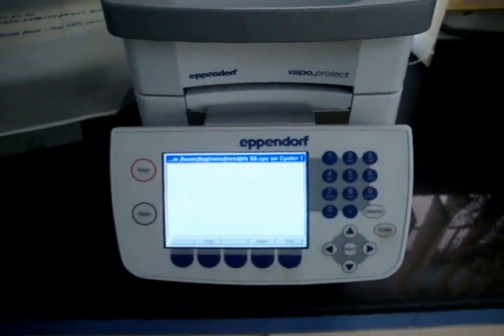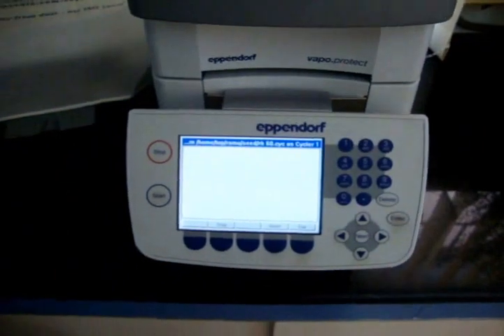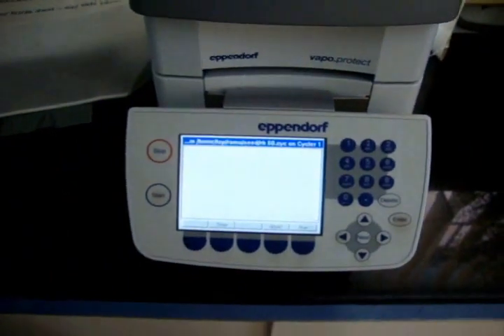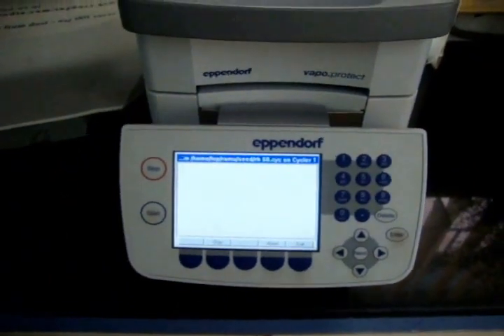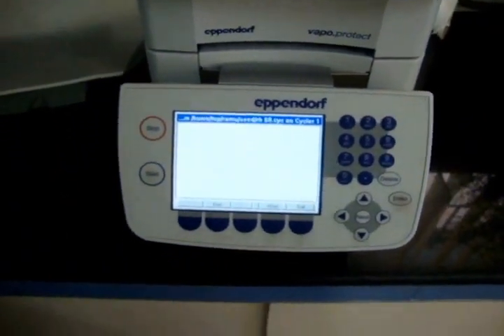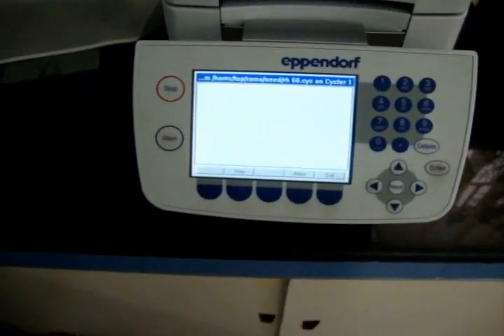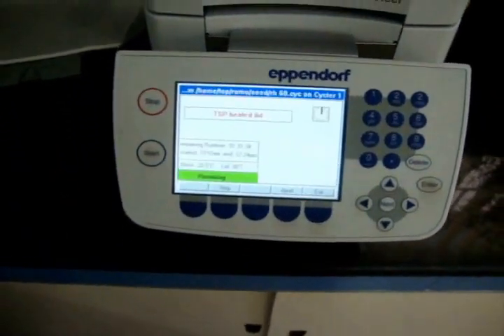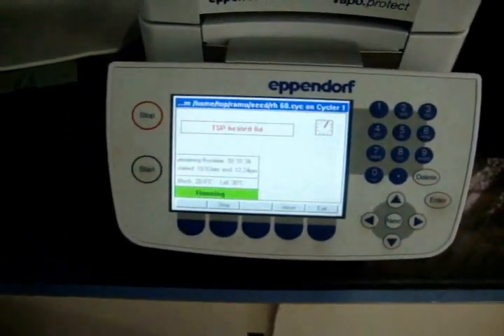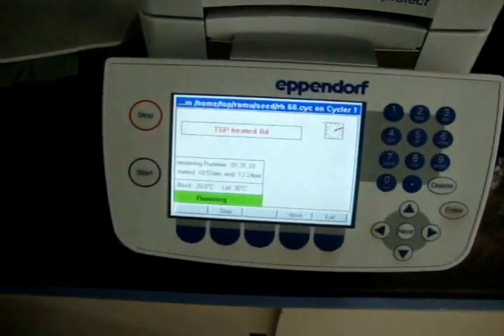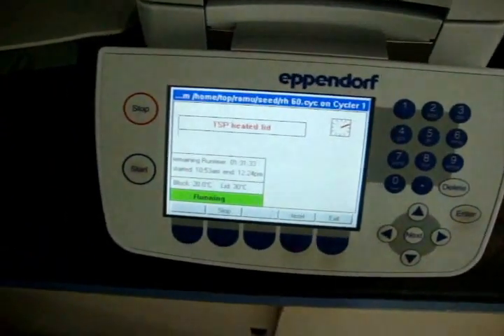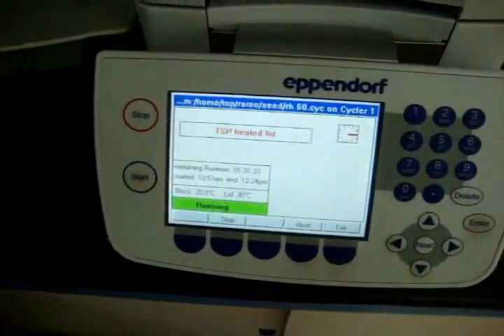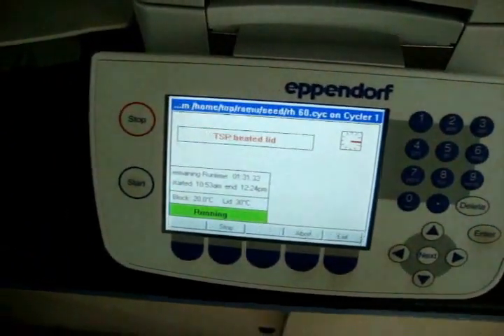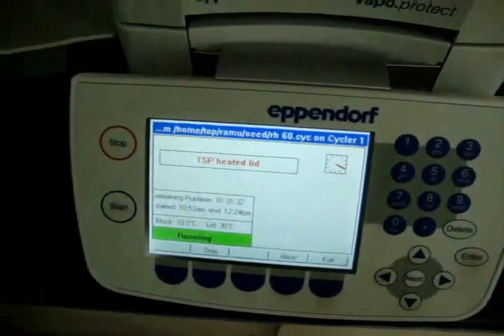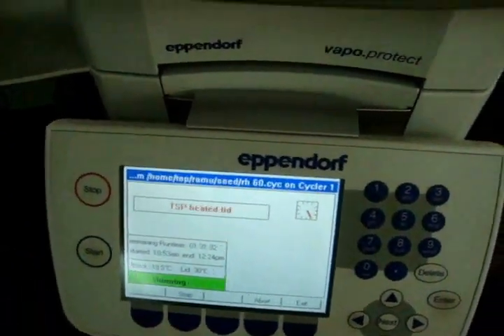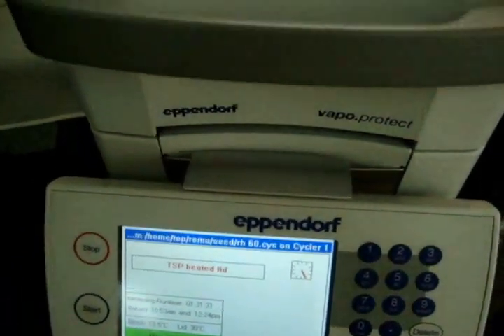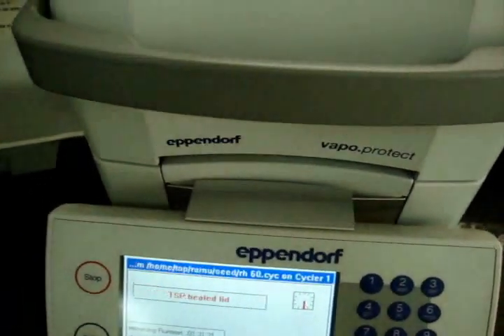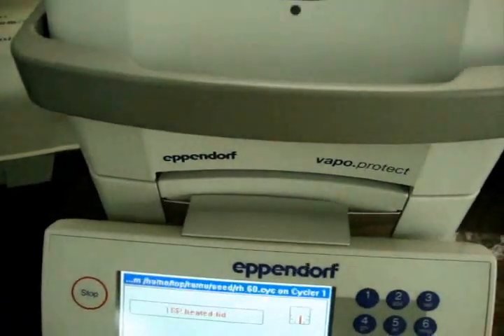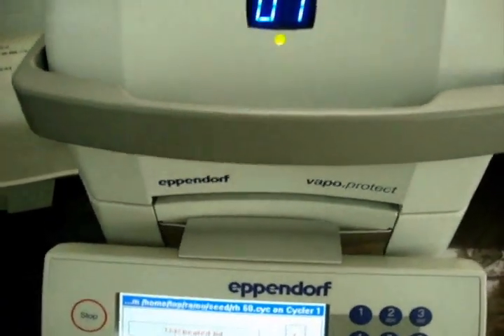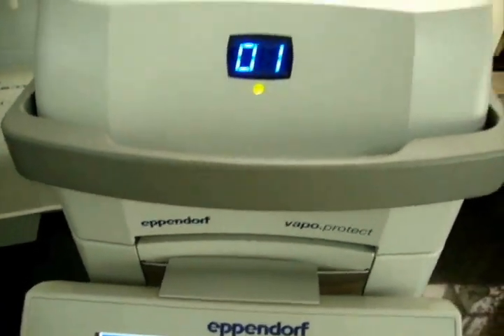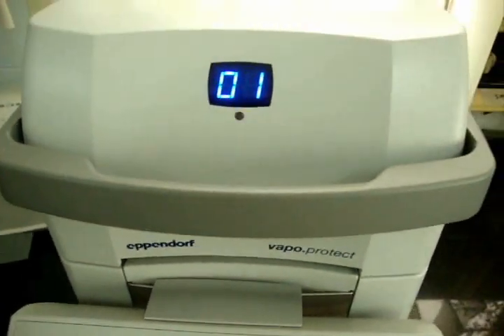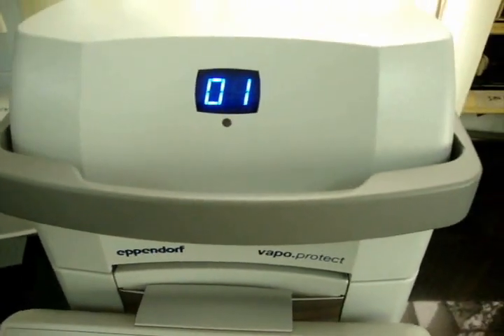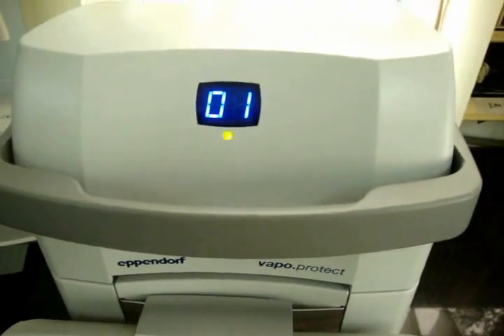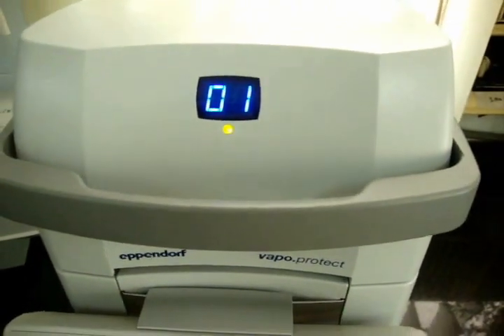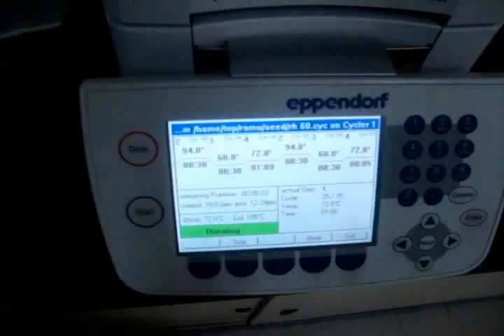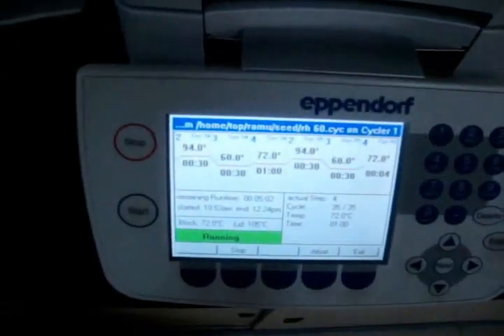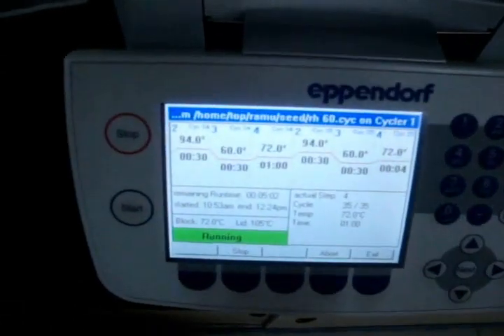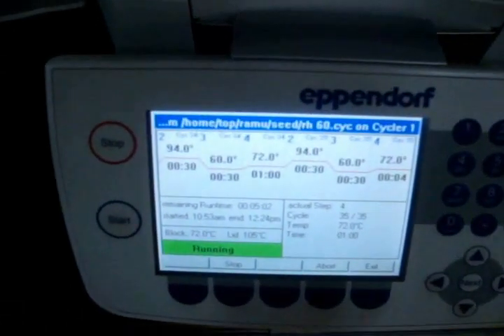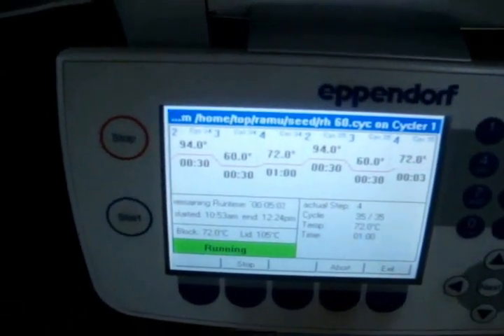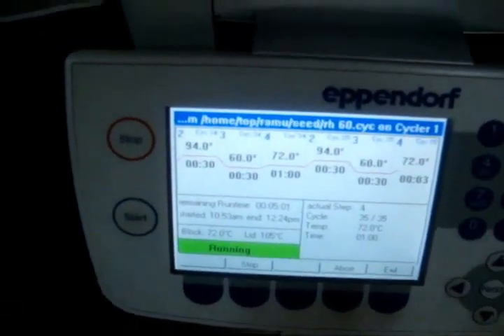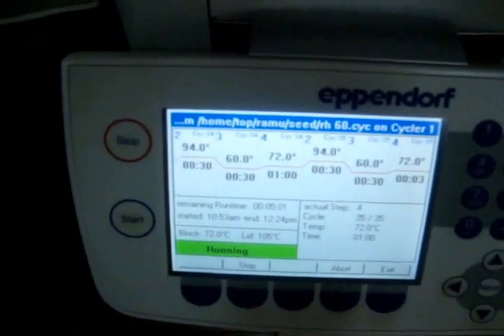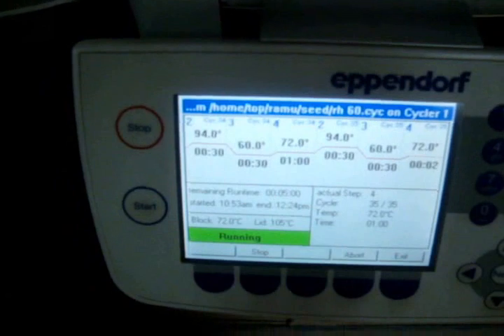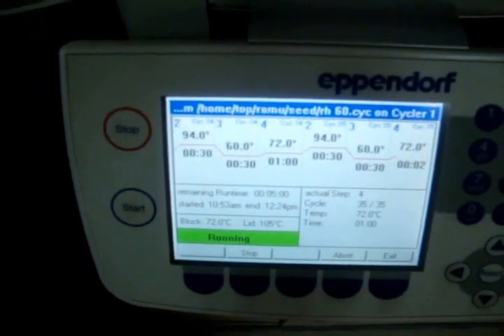The PCR machine is set up and now the PCR machine is running.